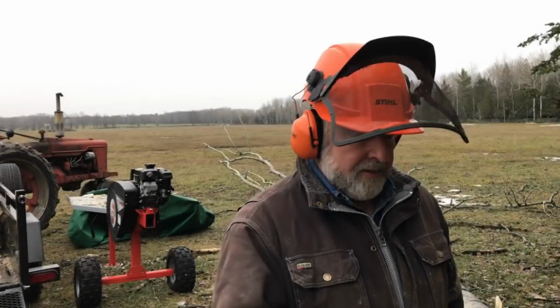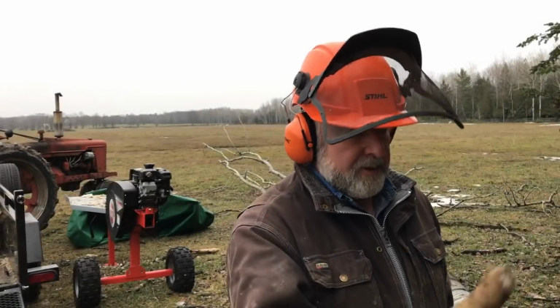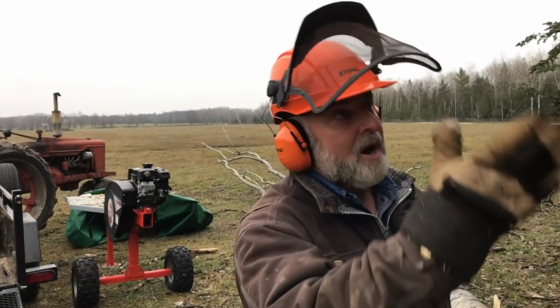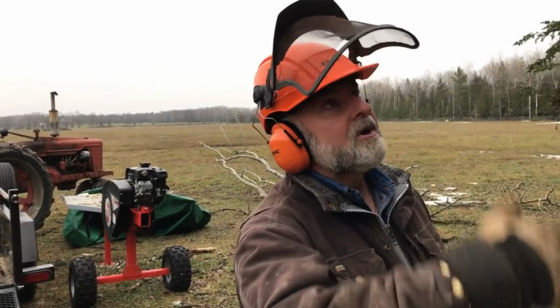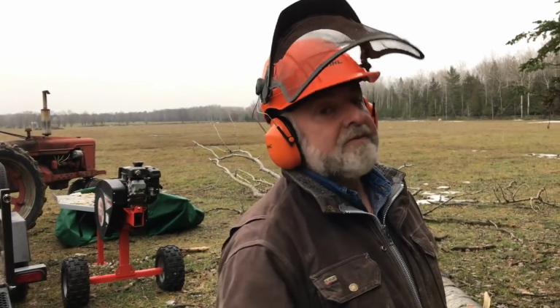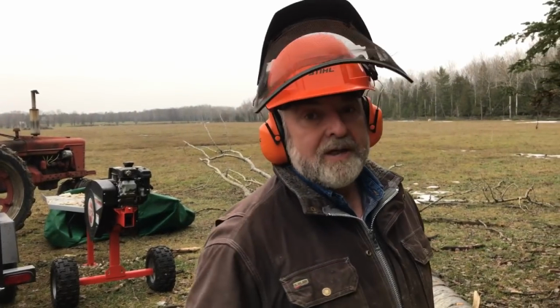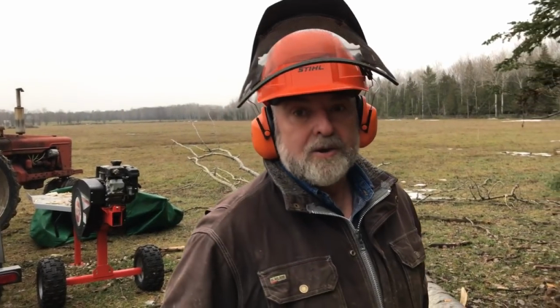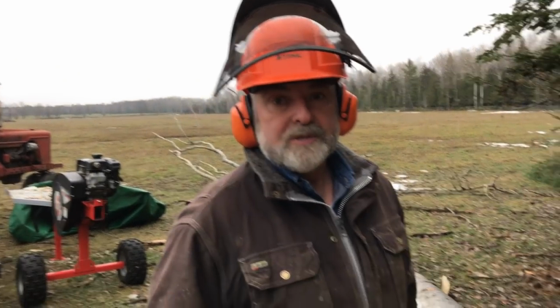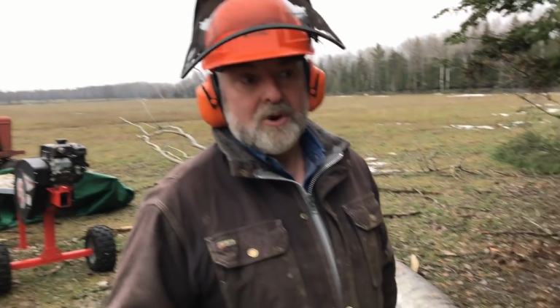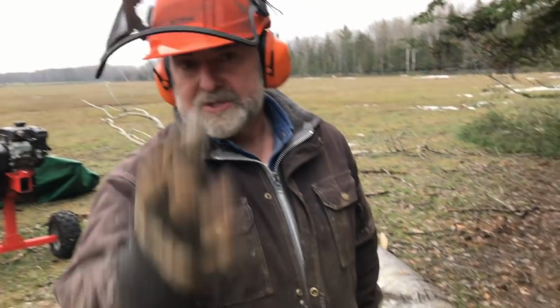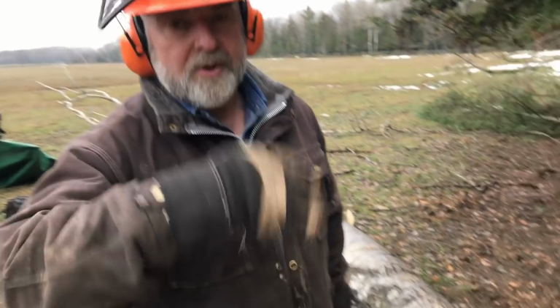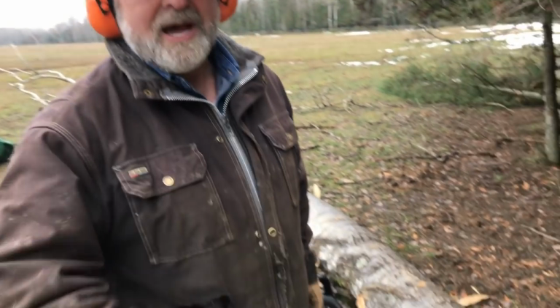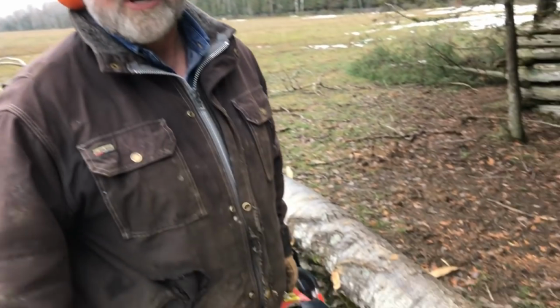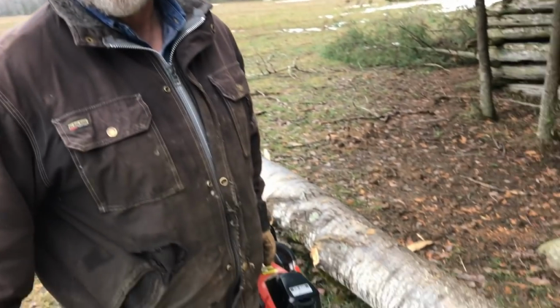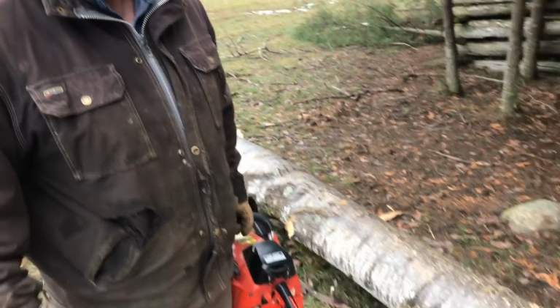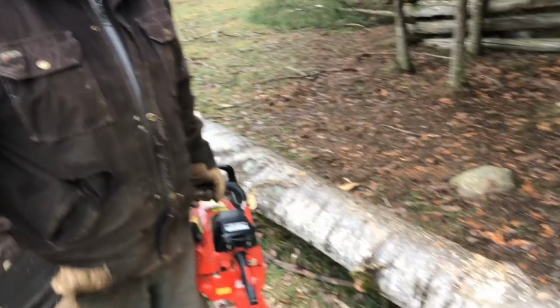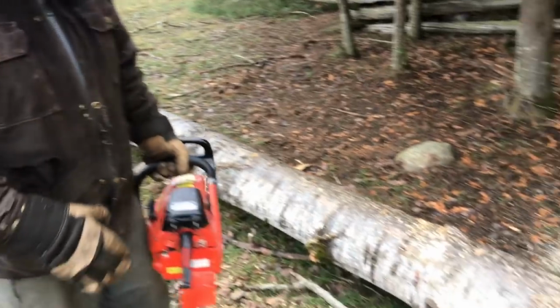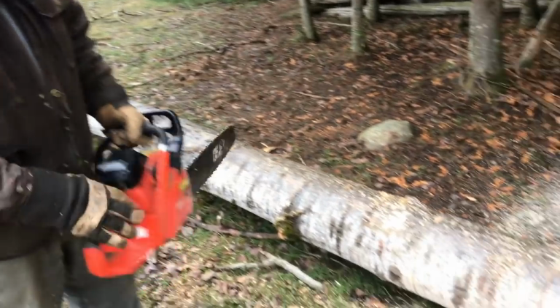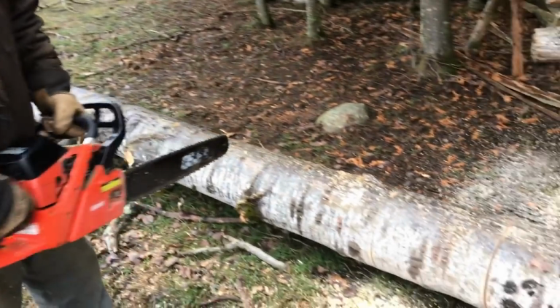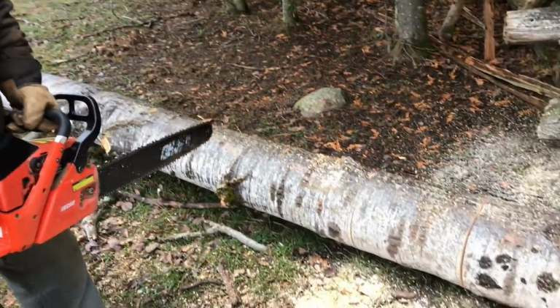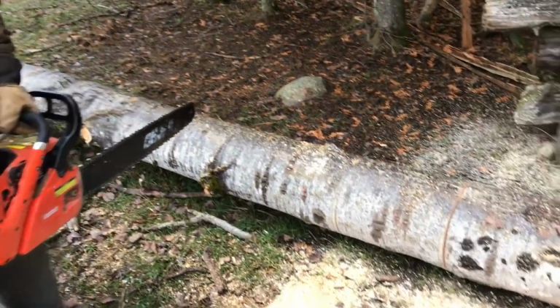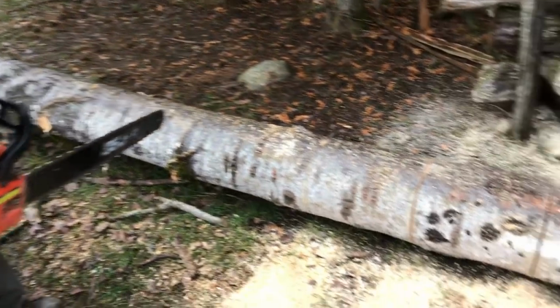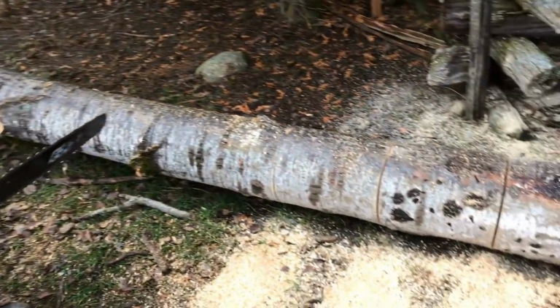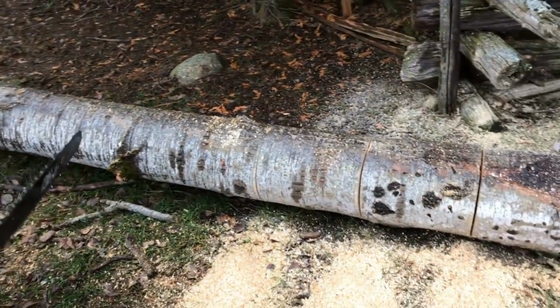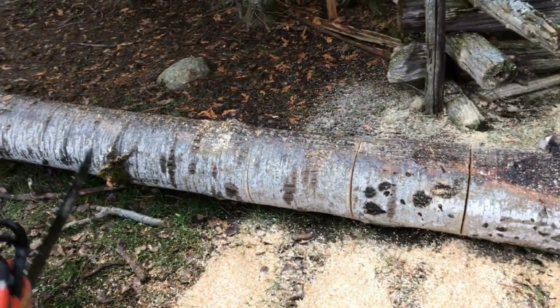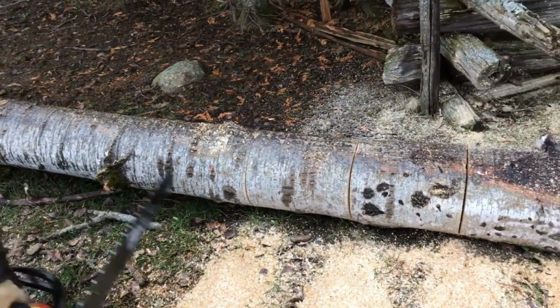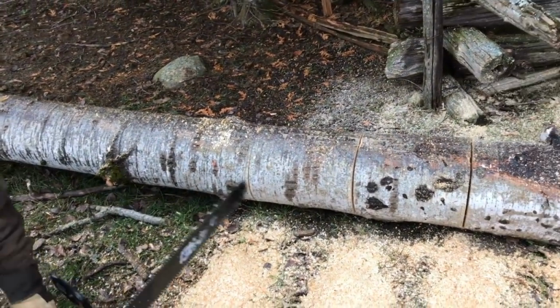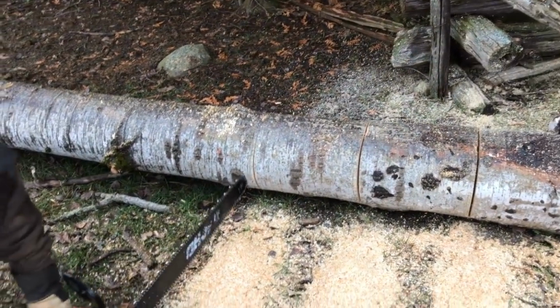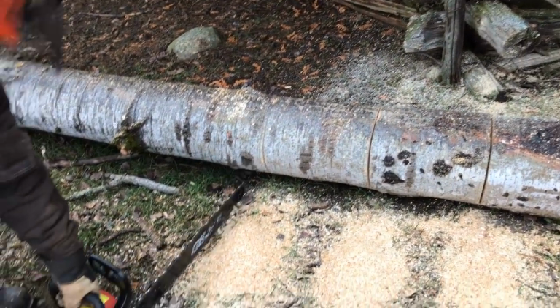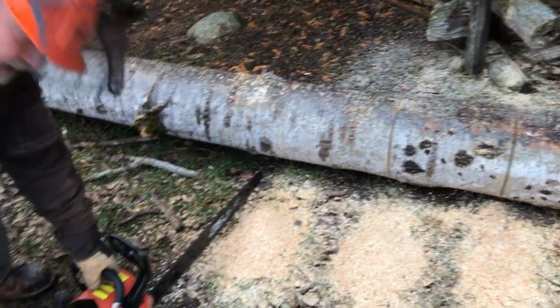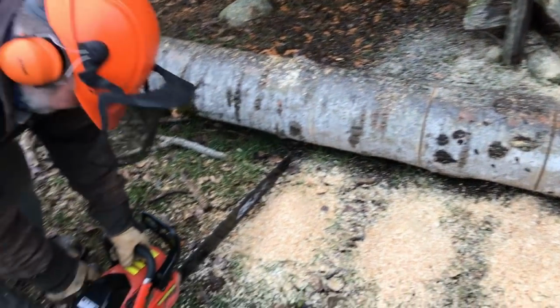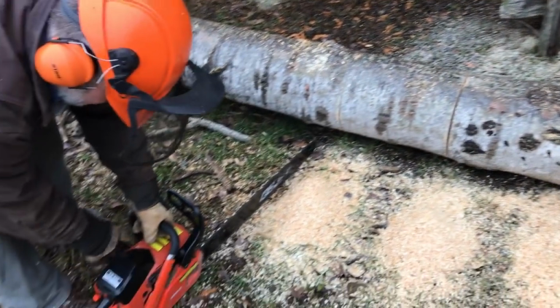This big poplar here fell down in a windstorm — it's always happening along the edge of the fields, and we're just cutting it up for some easy firewood.